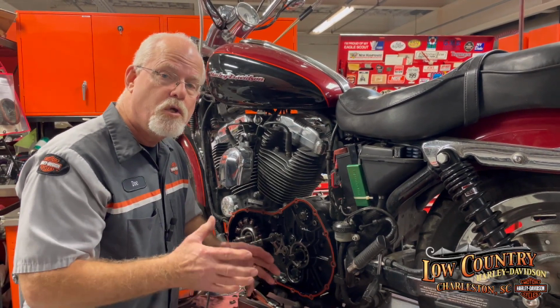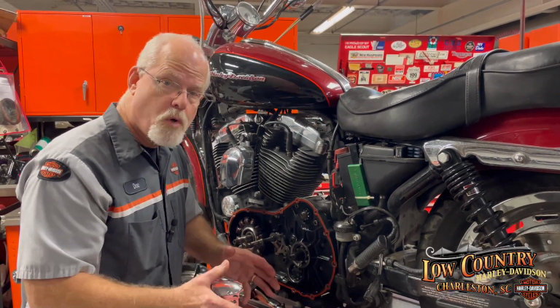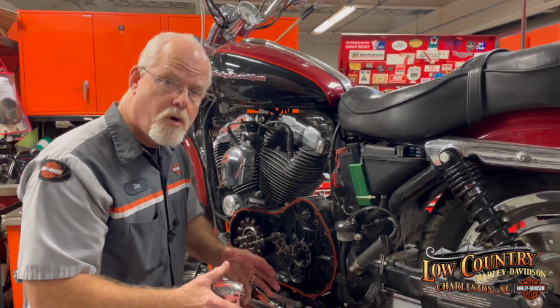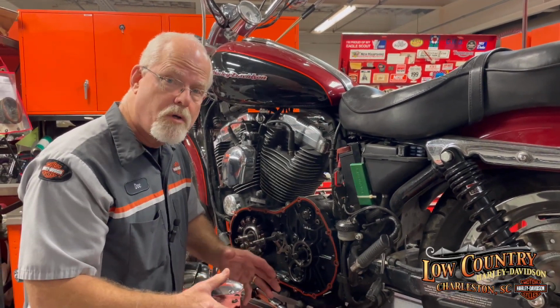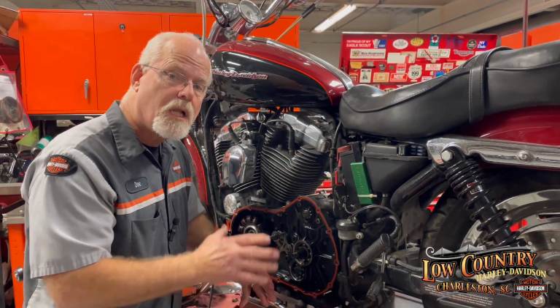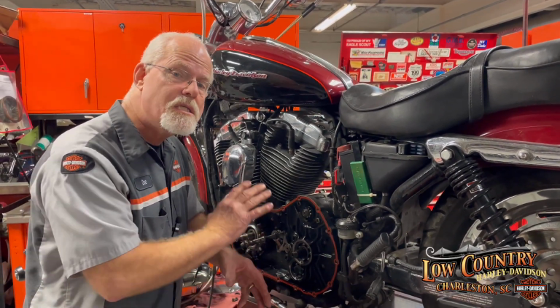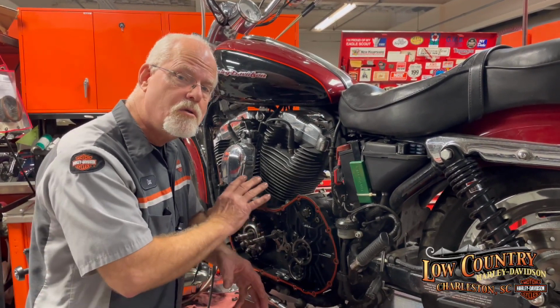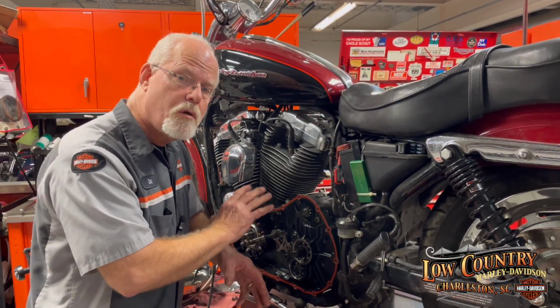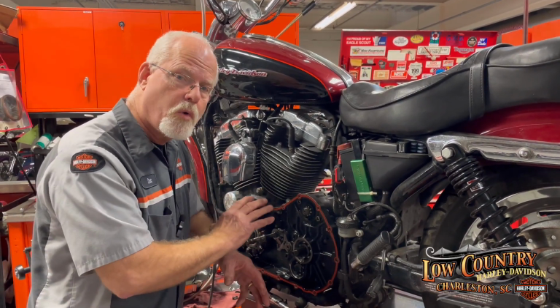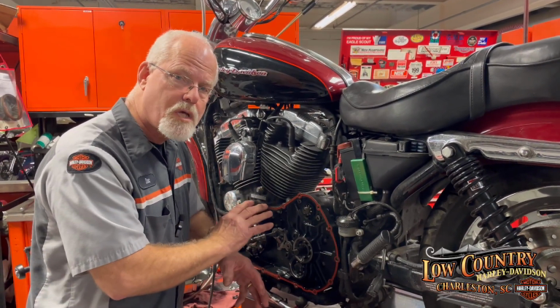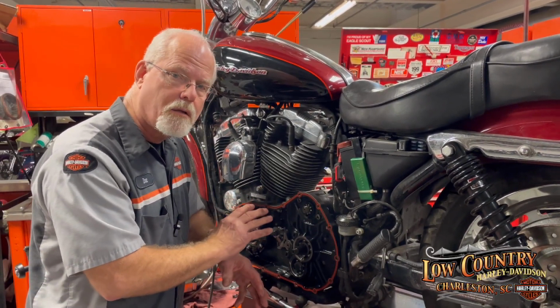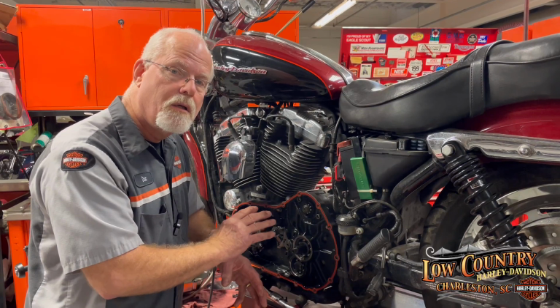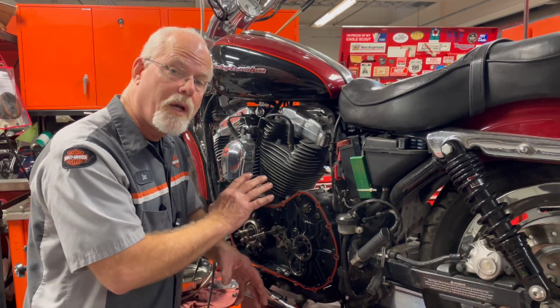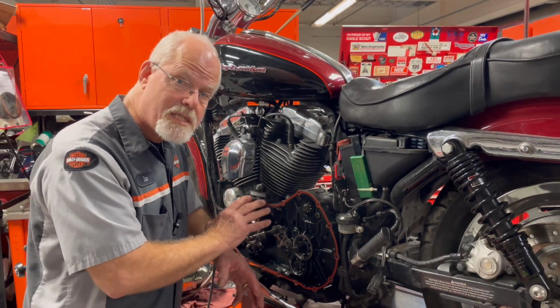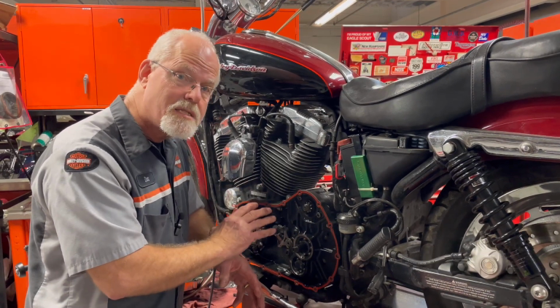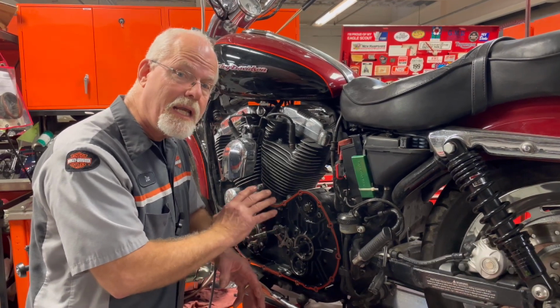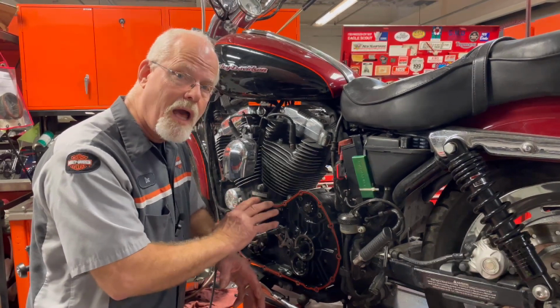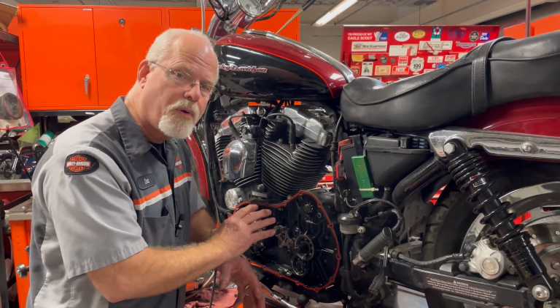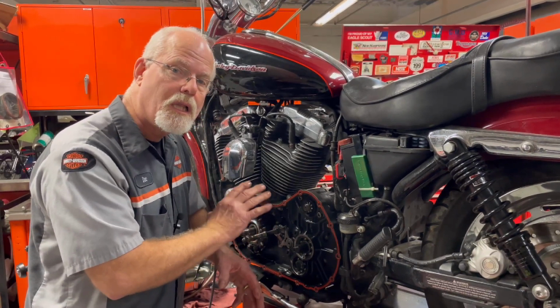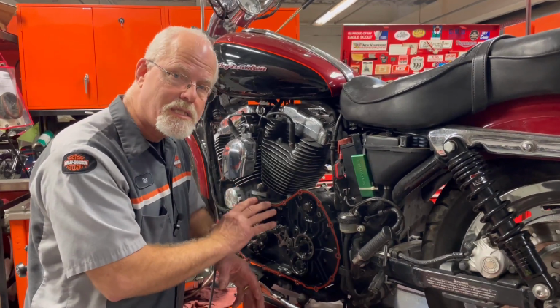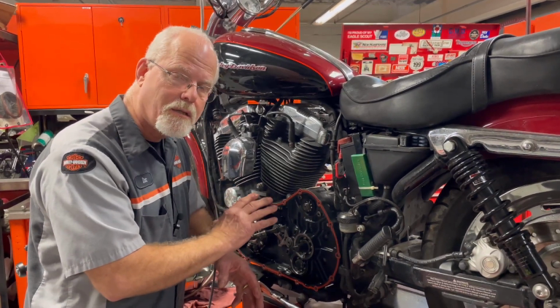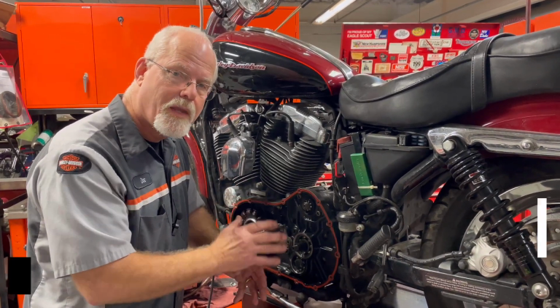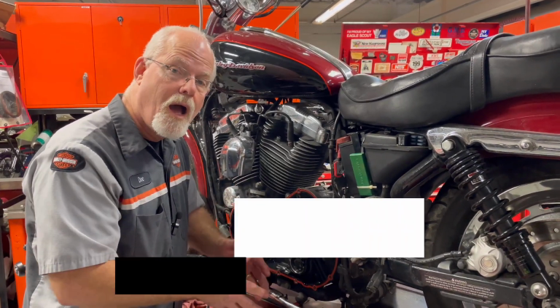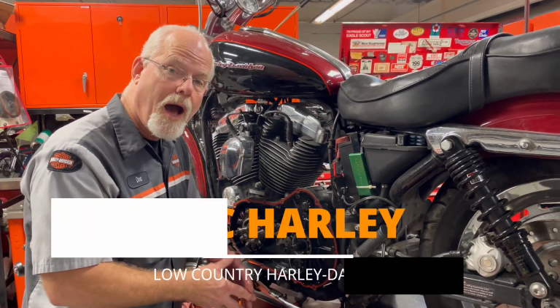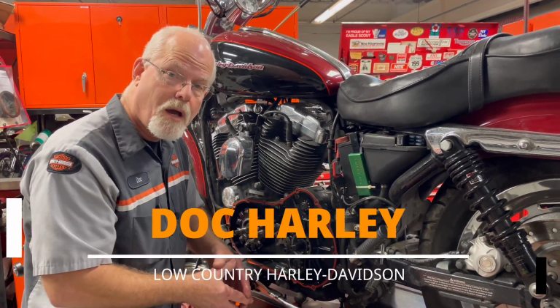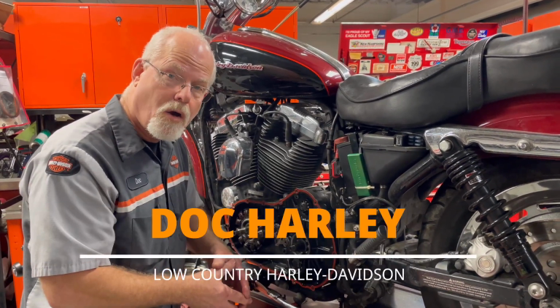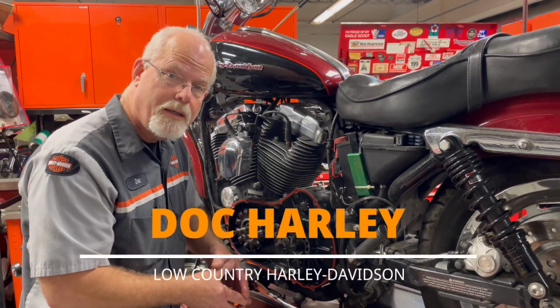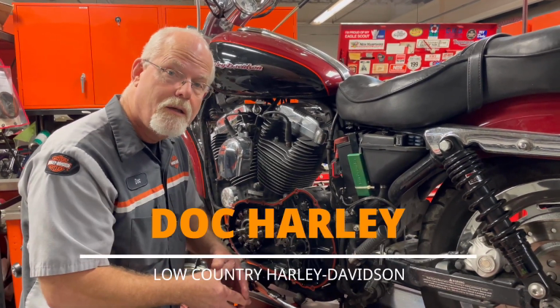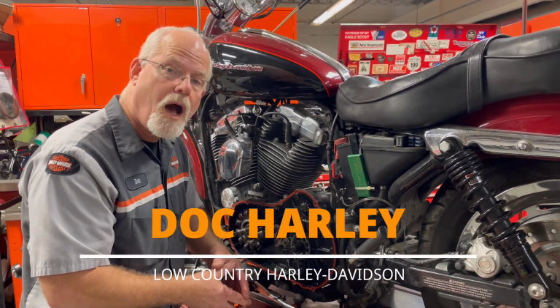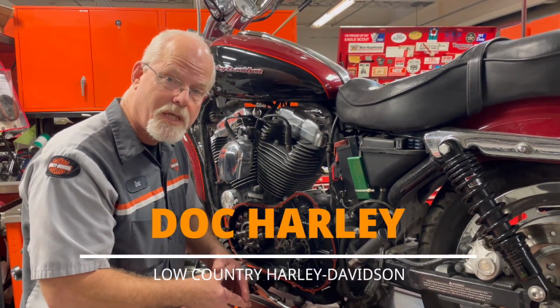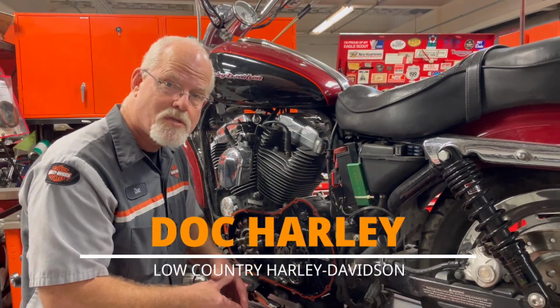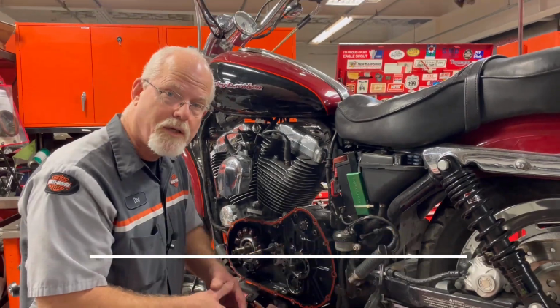You Sportster owners, listen to your motorcycle. When it says it needs help, listen. I'm Doc Harley — I'll see you next week.